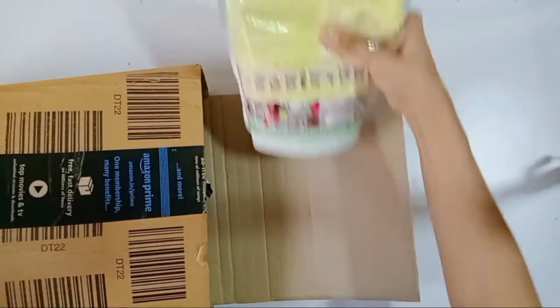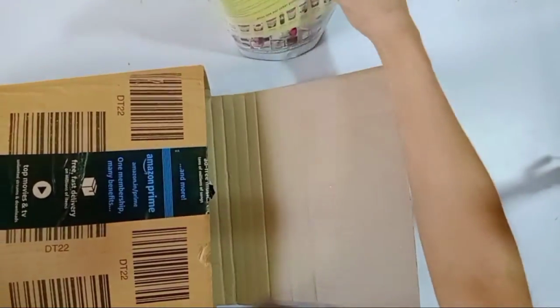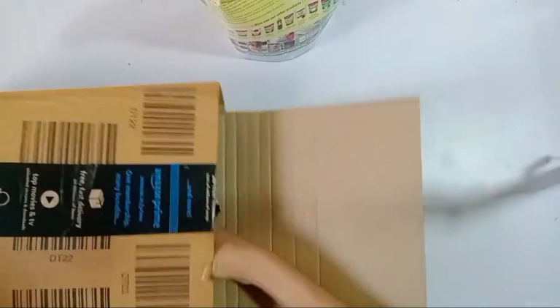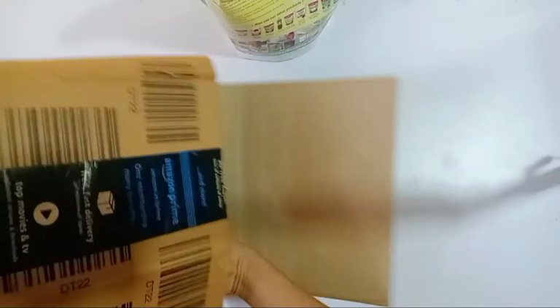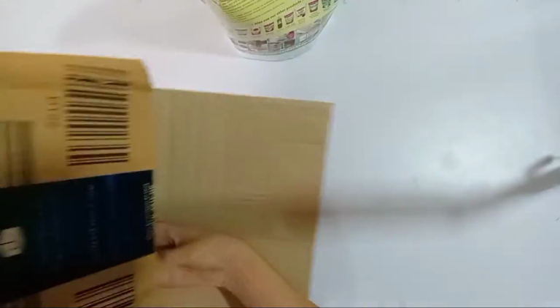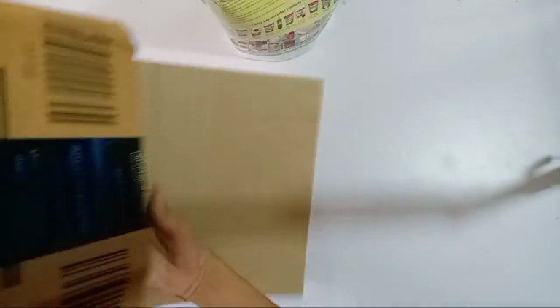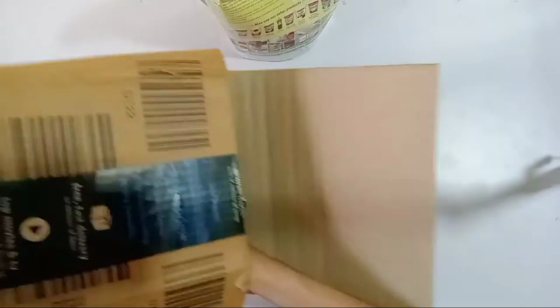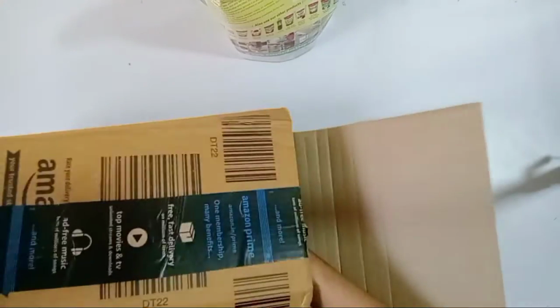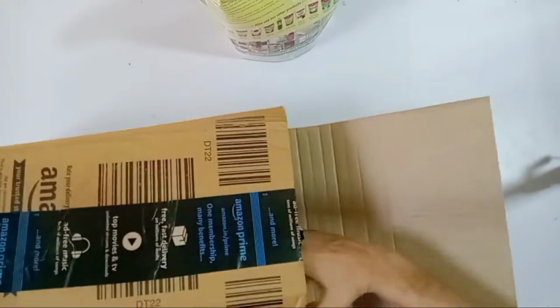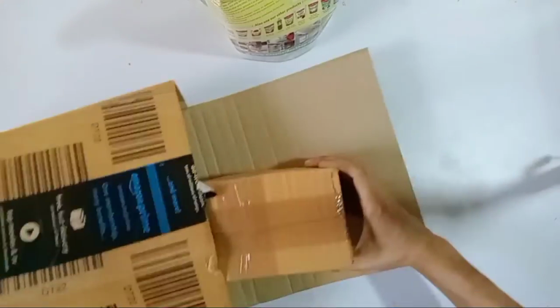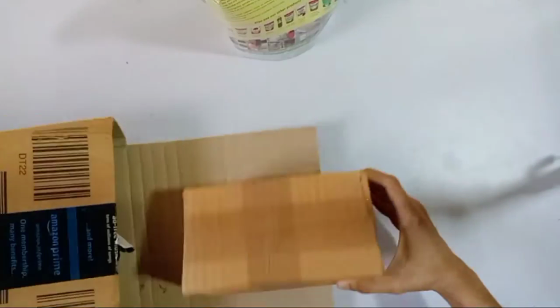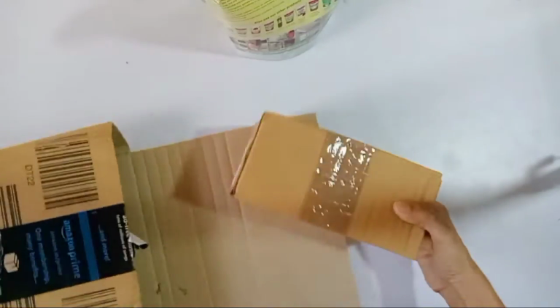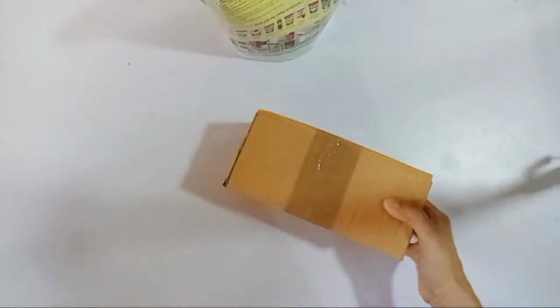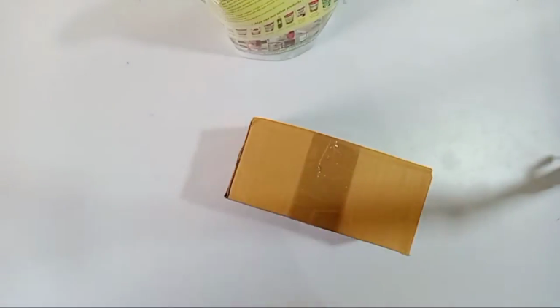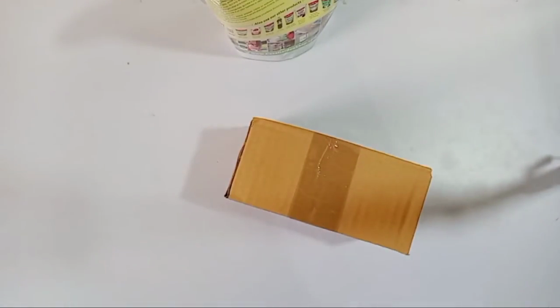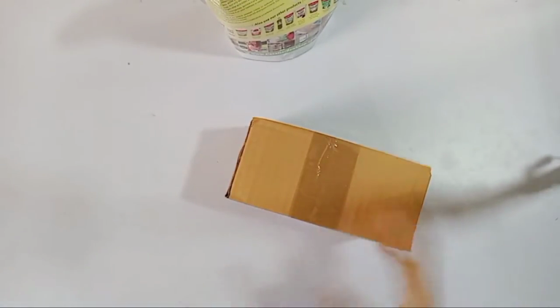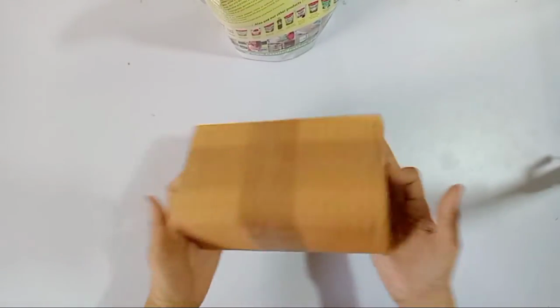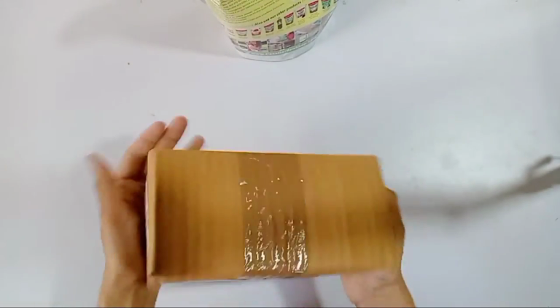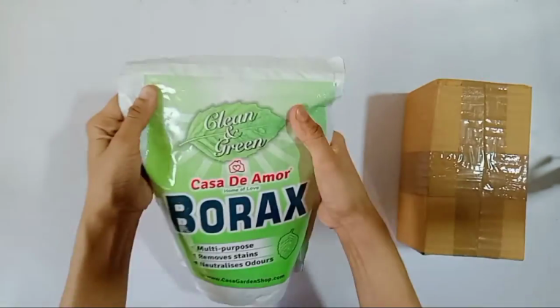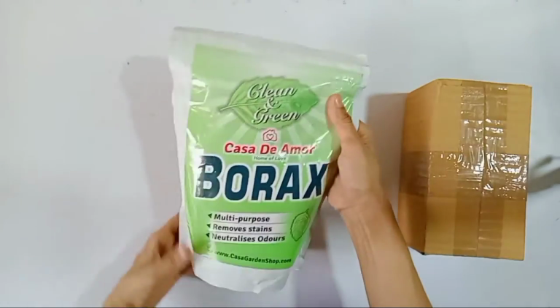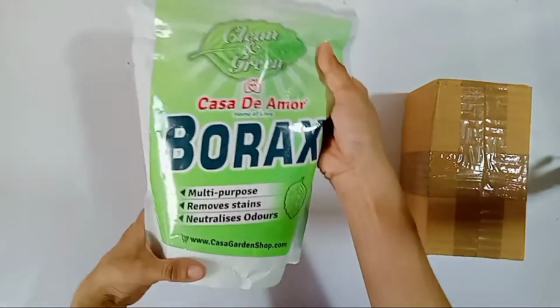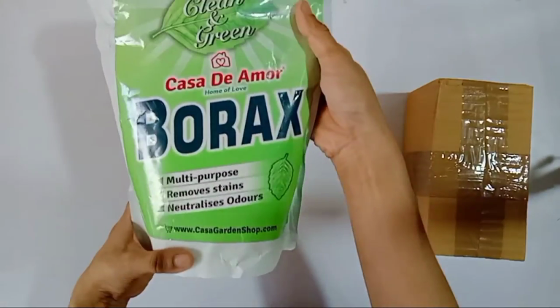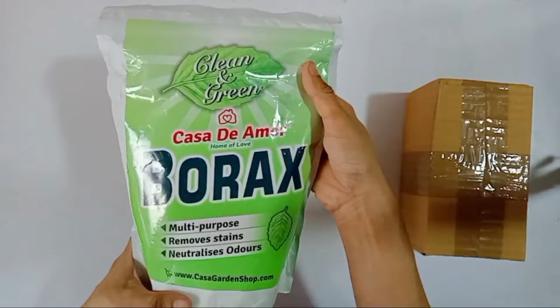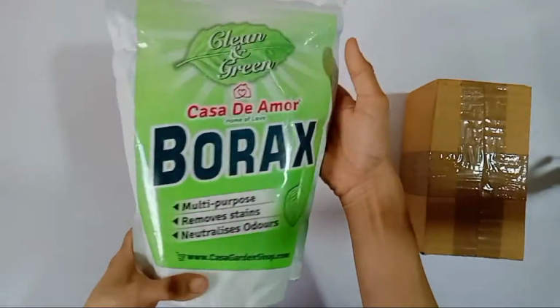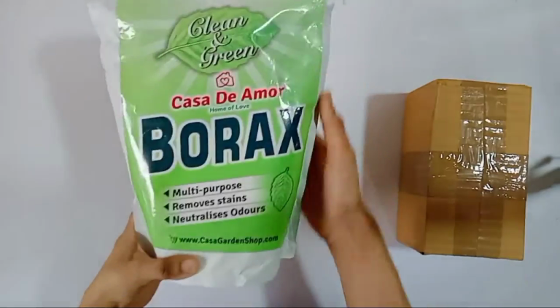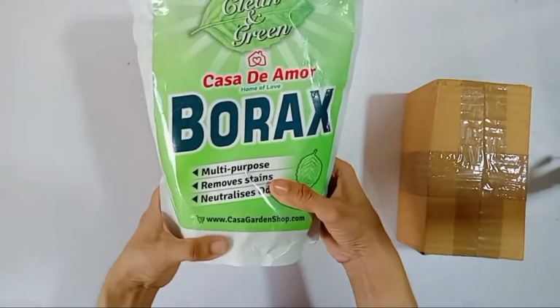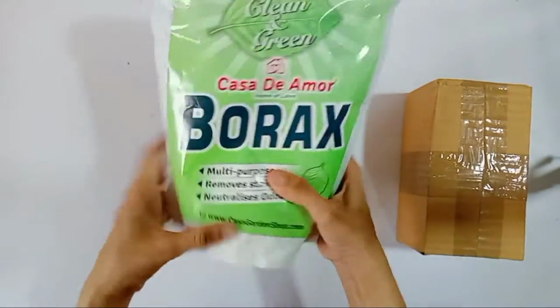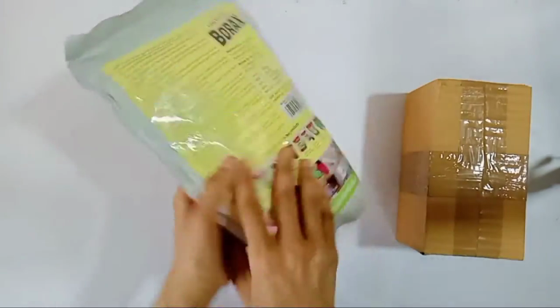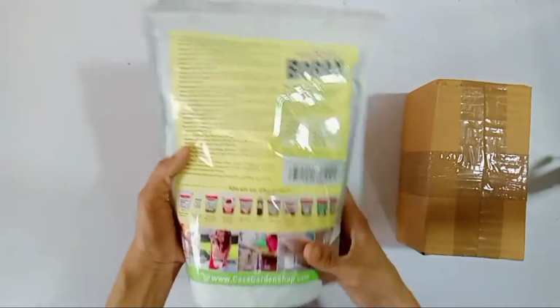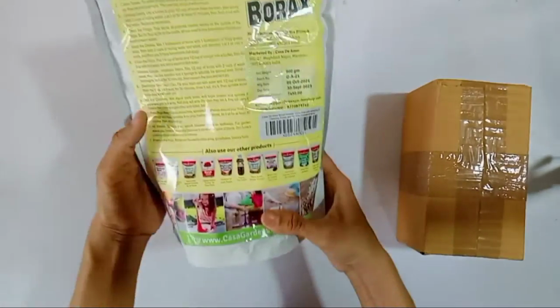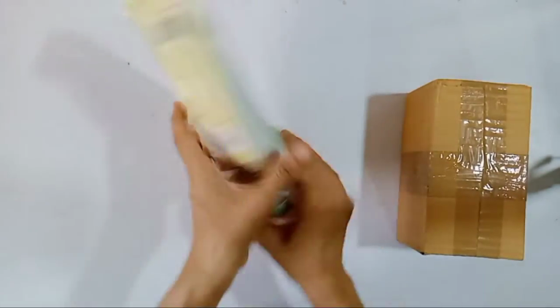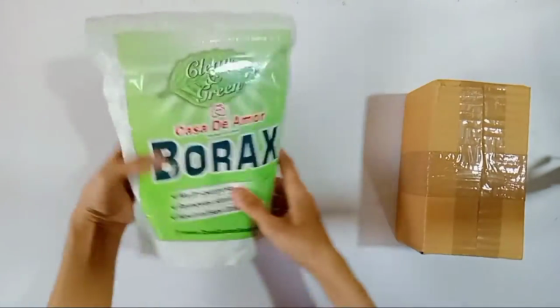Look, this is a borax powder. You can also do home cleaning and slime. He also purchased it by Jandi's. This is a borax powder — this is 900 grams.